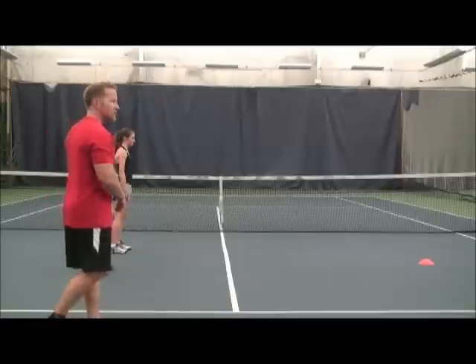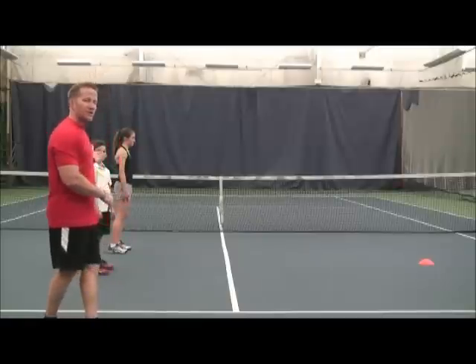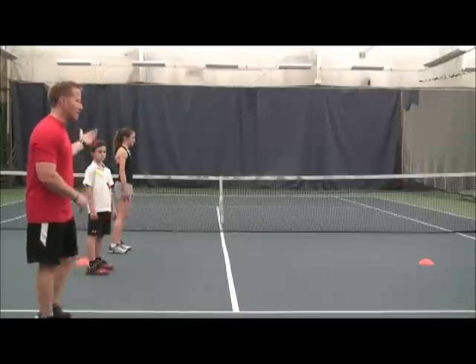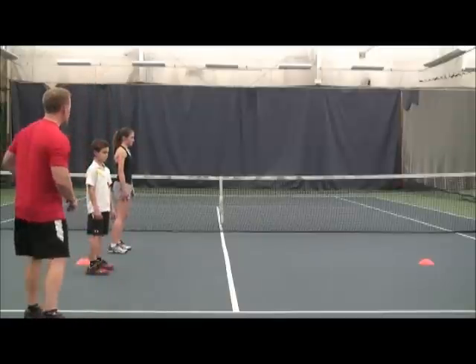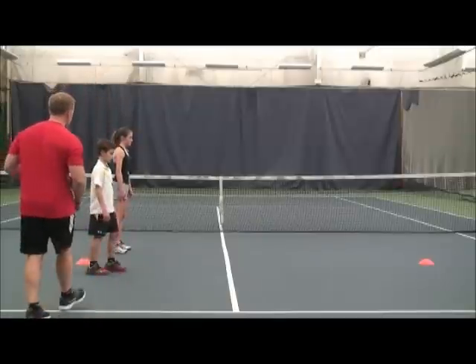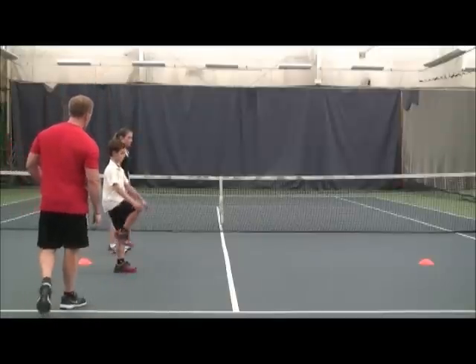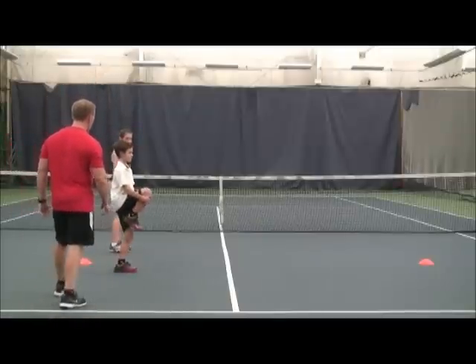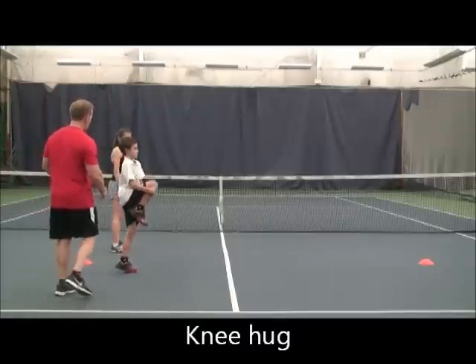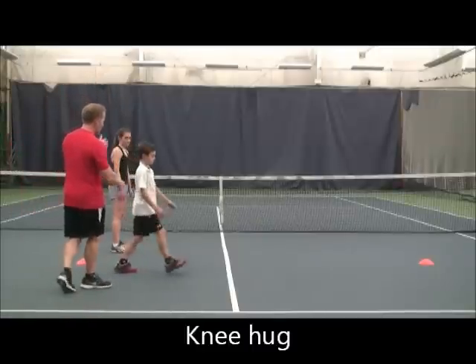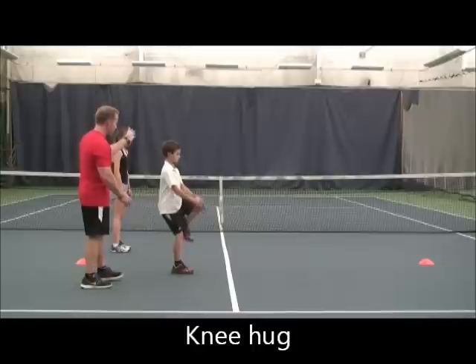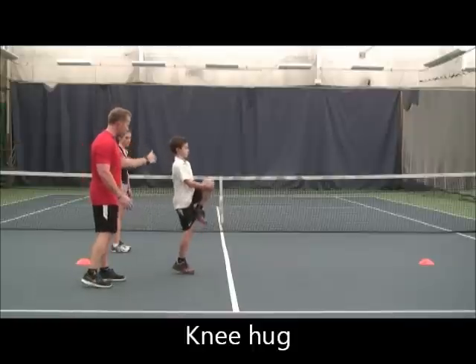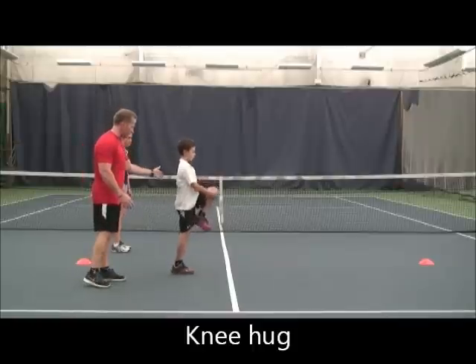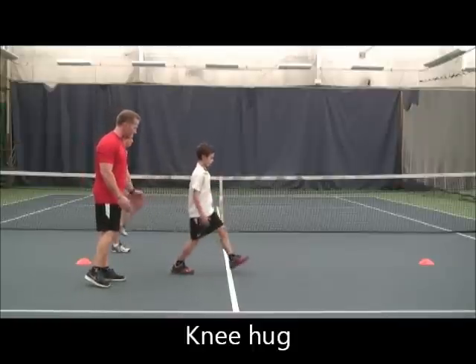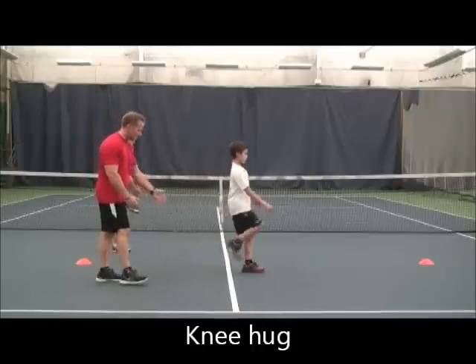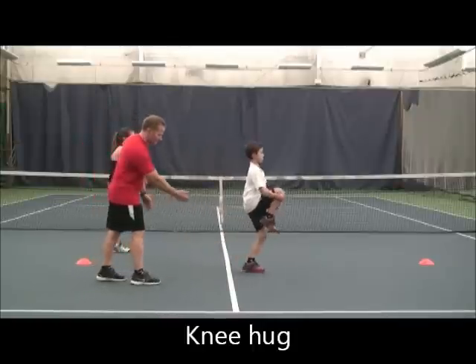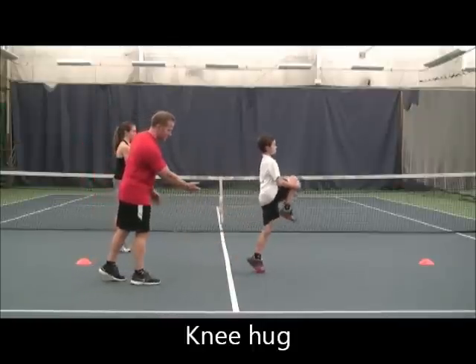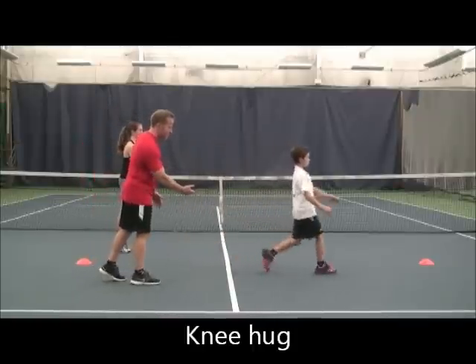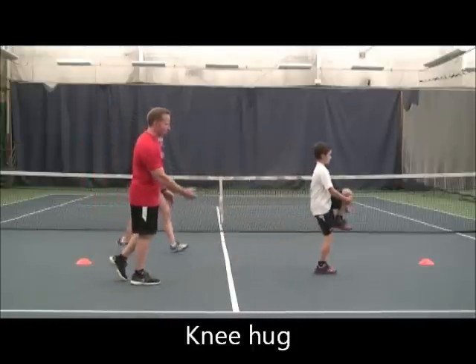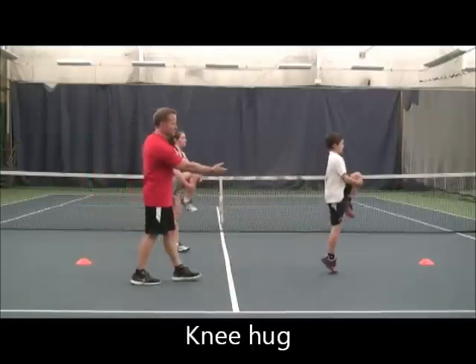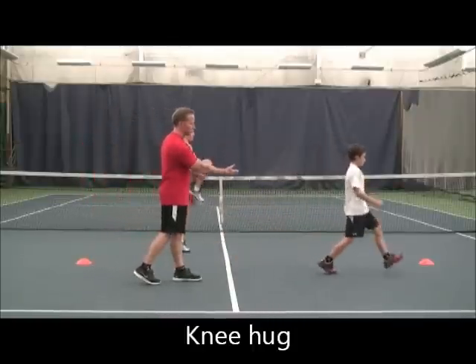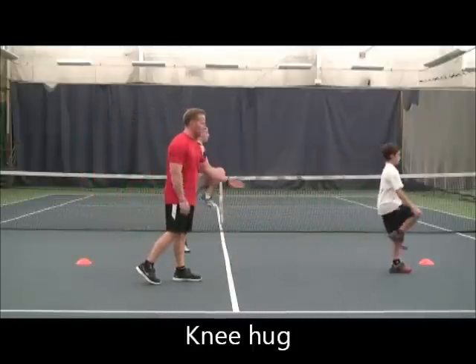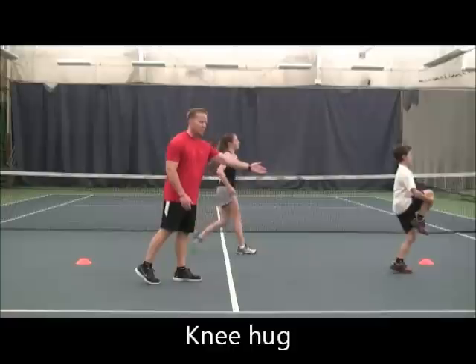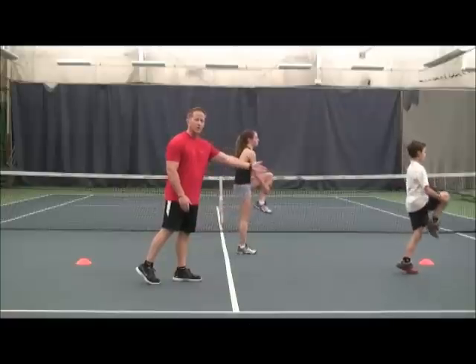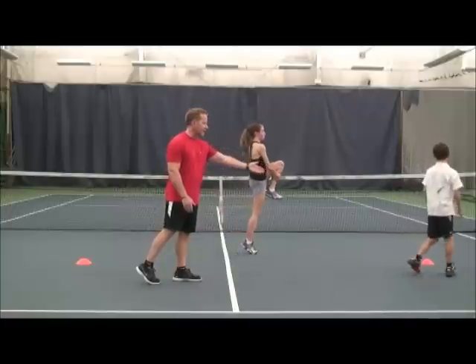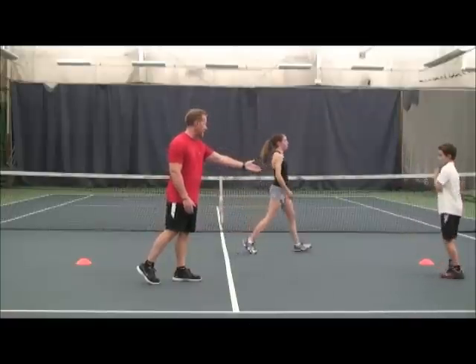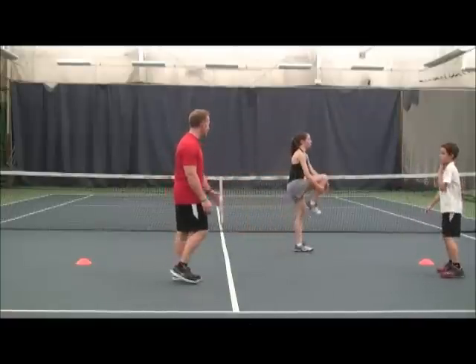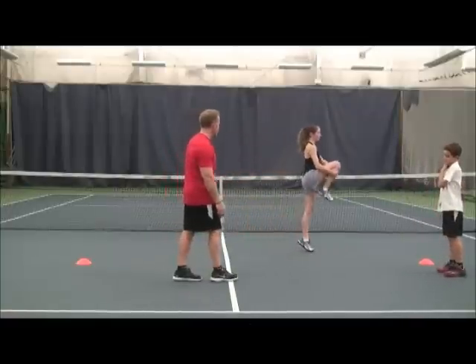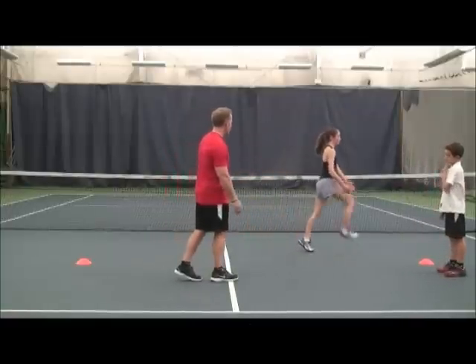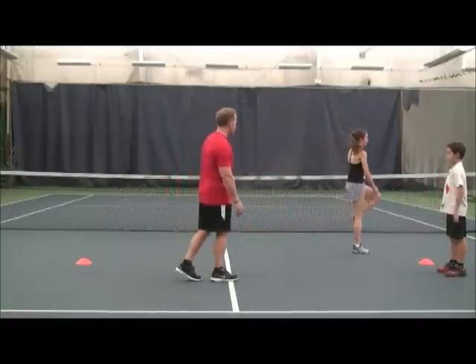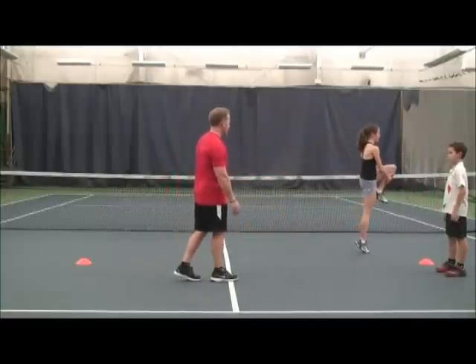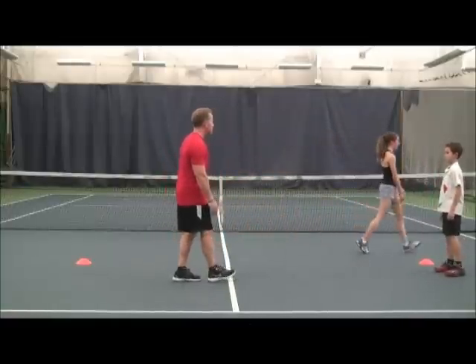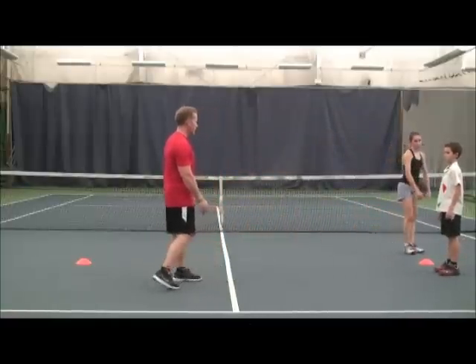We're going to start with a knee hug. Francis will begin. You want to maintain a nice, straight body. Come up on the opposite foot and get a good stretch in the glute while also working the calf and the ankle. Excellent. Very good.